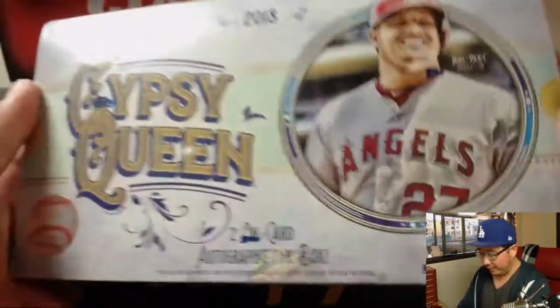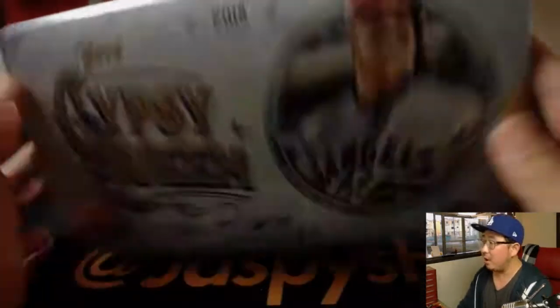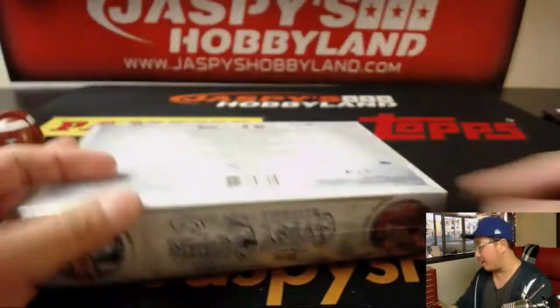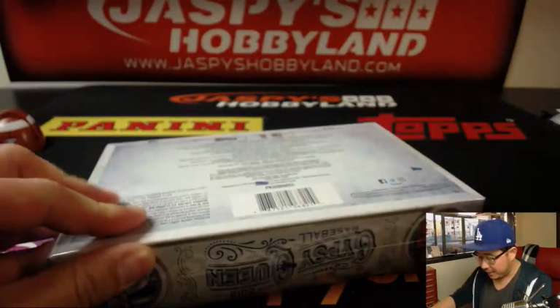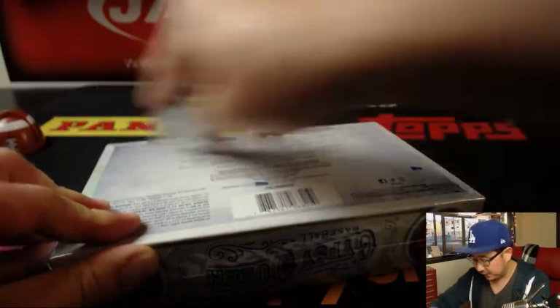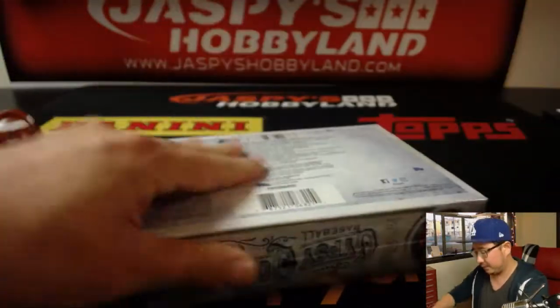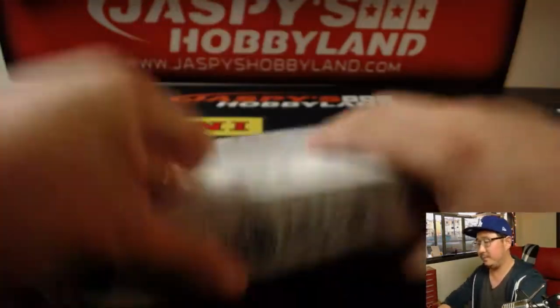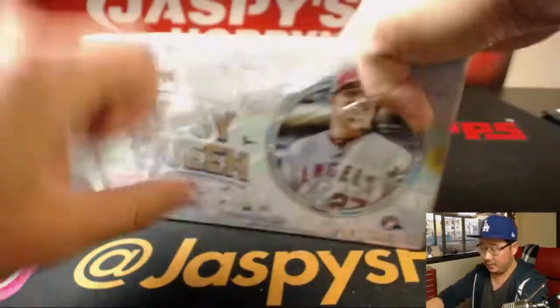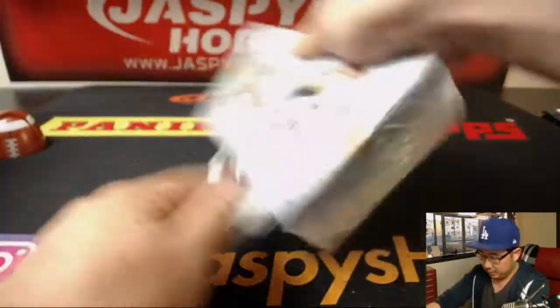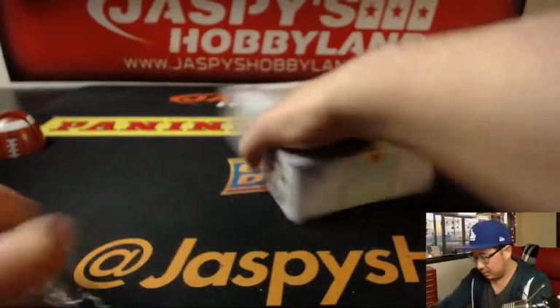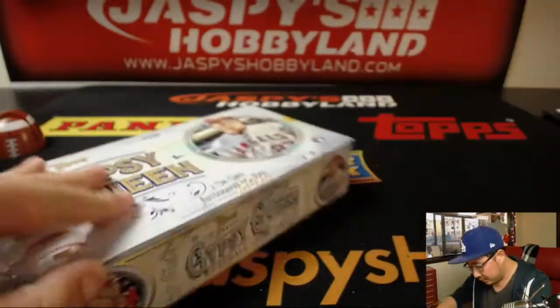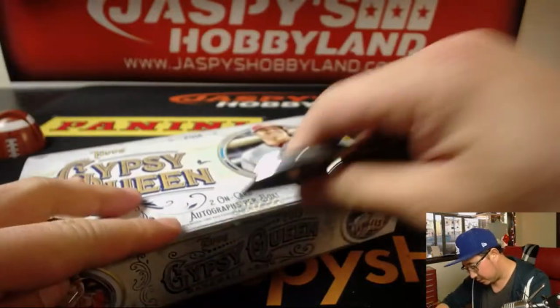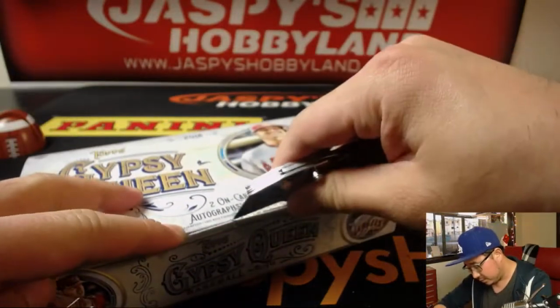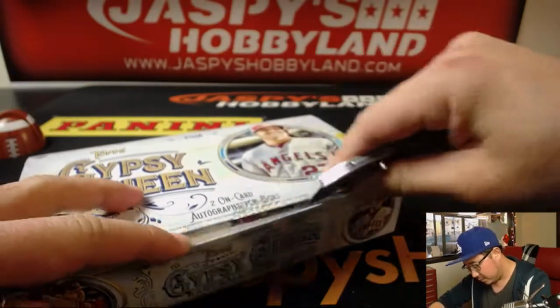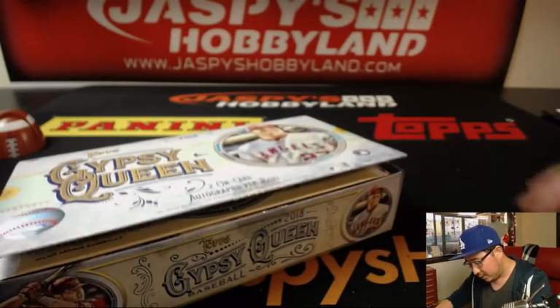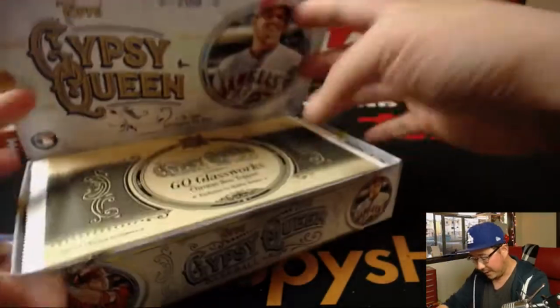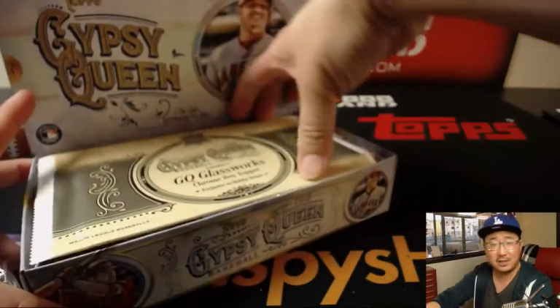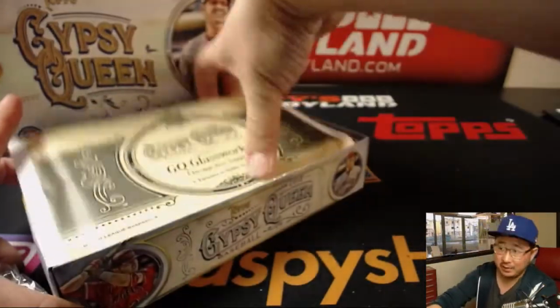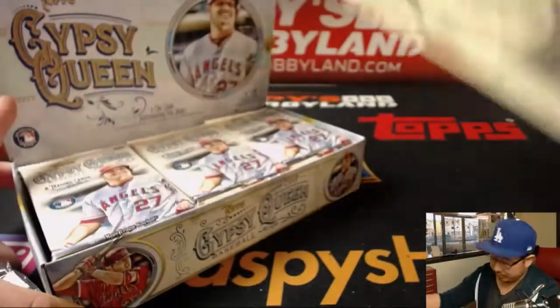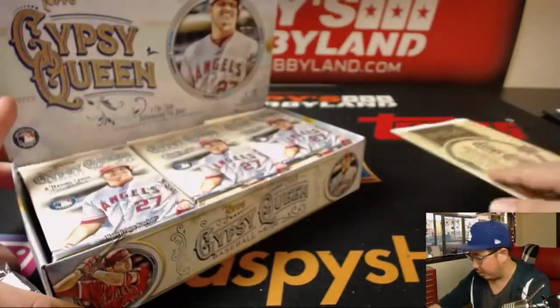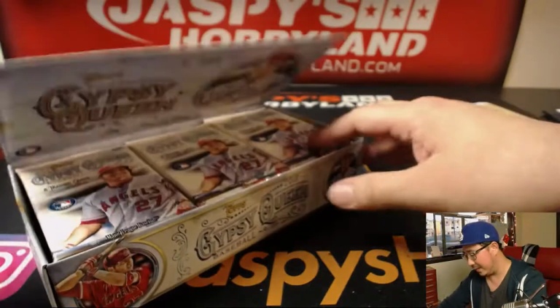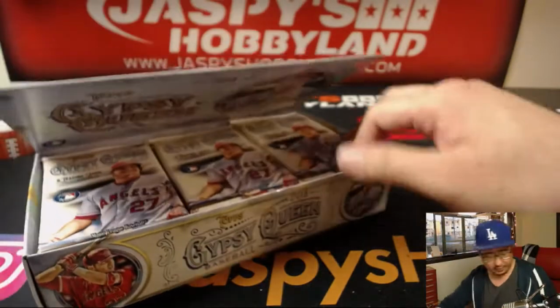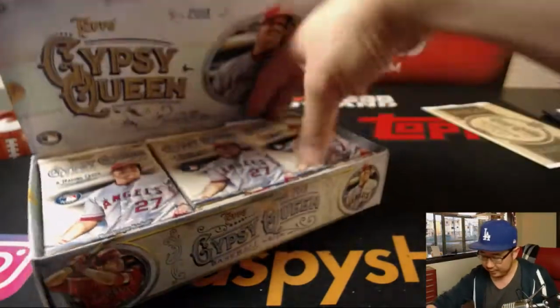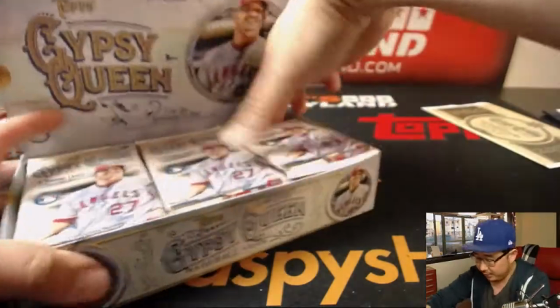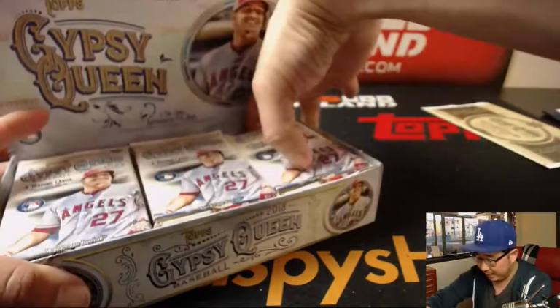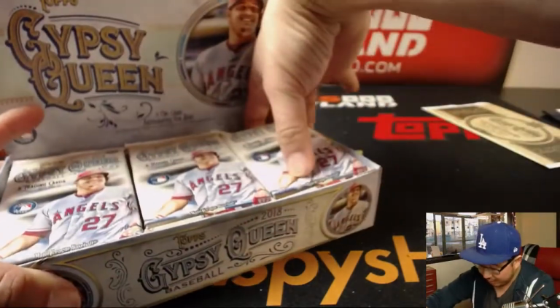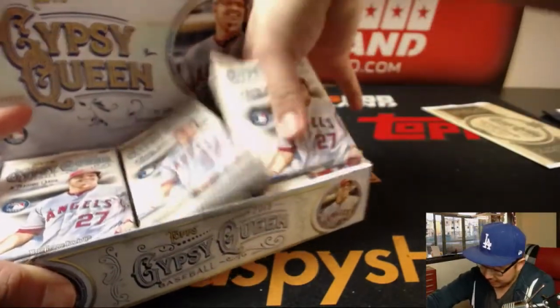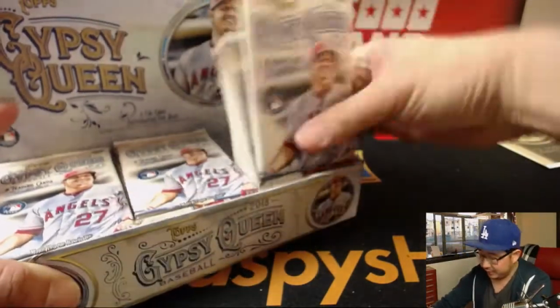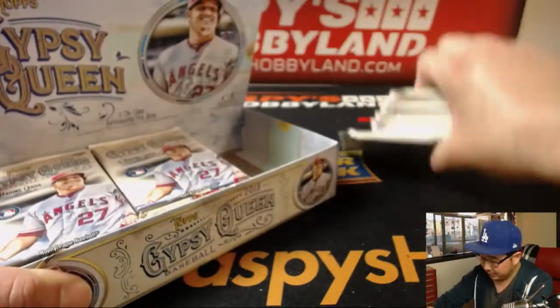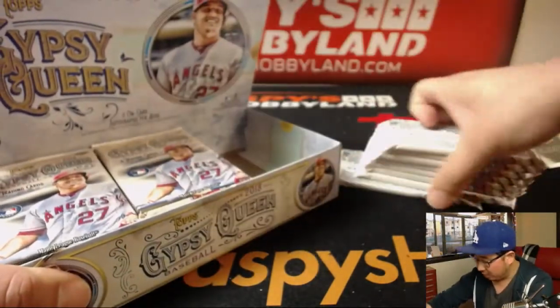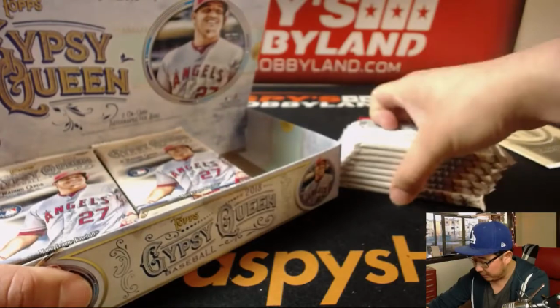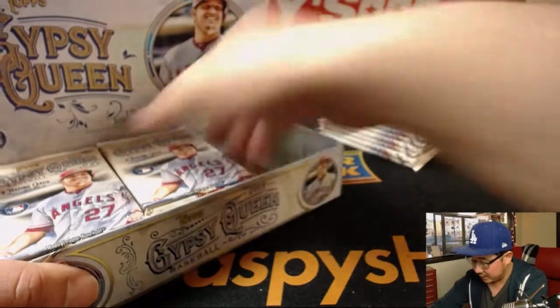Two on-card autos per box, and that nice box topper — let's see what we got in there. Some of those can be autographed, and sometimes there's parallels of those box toppers too.